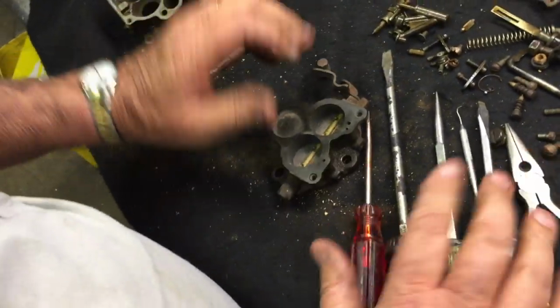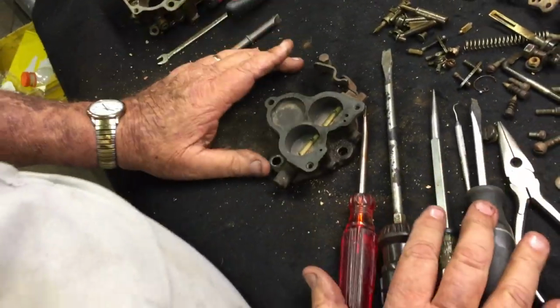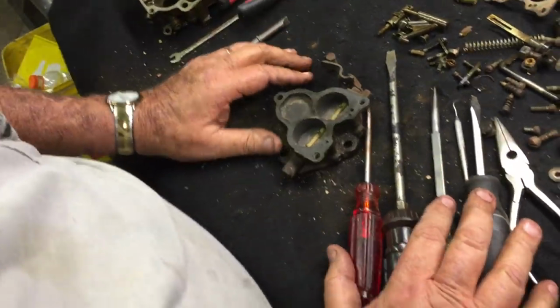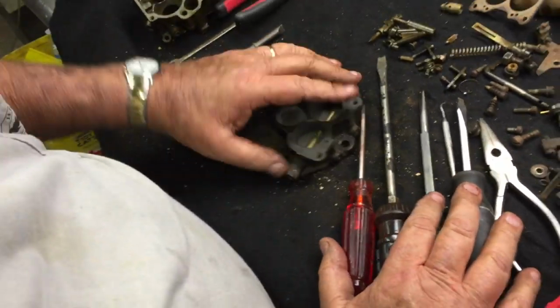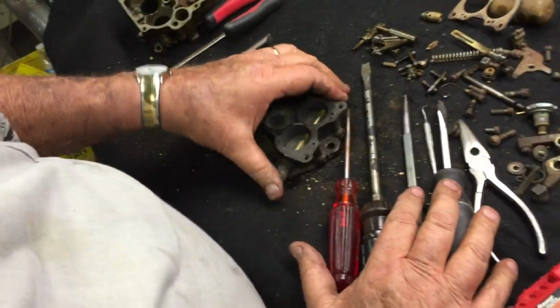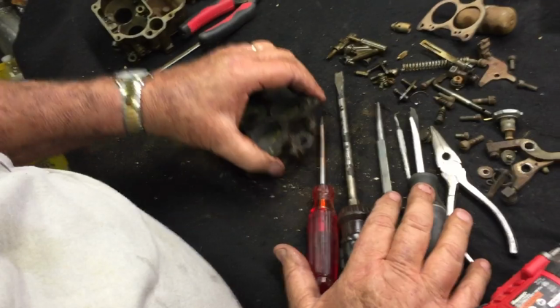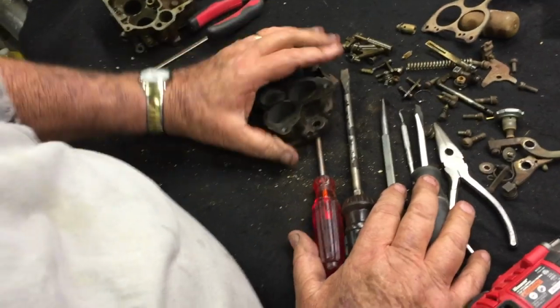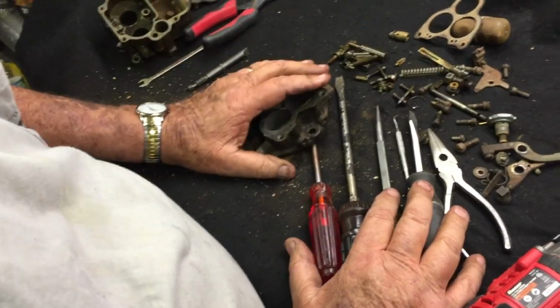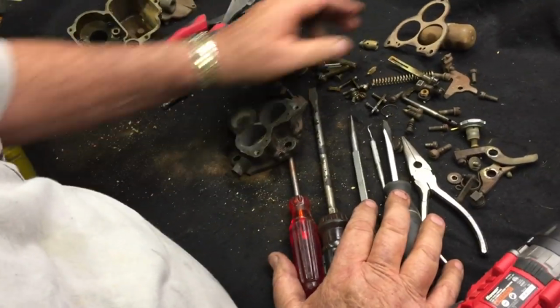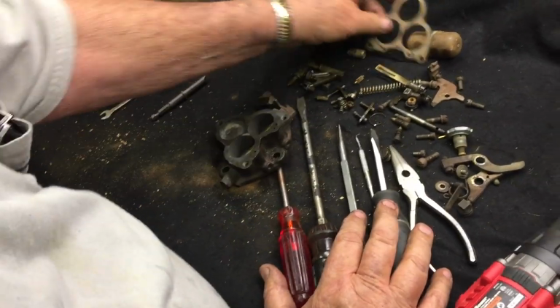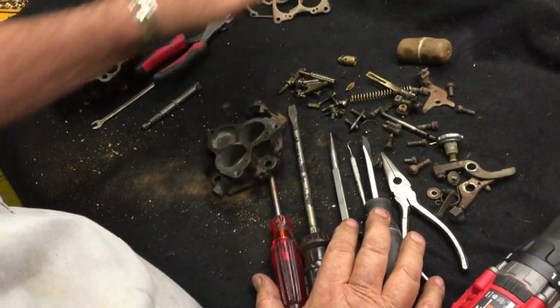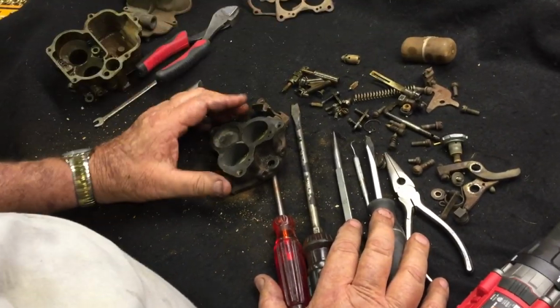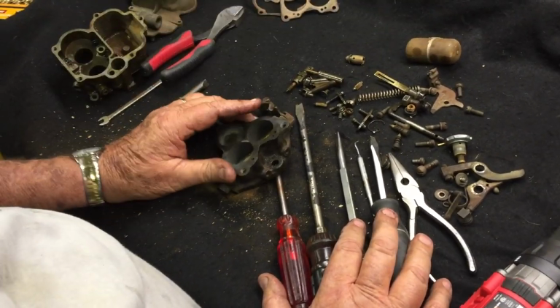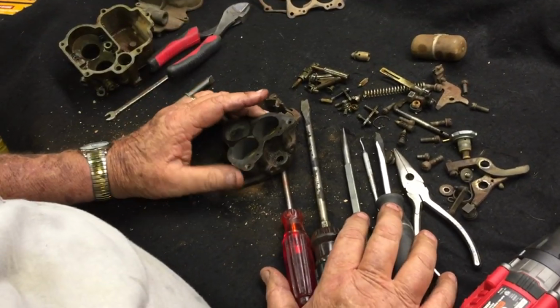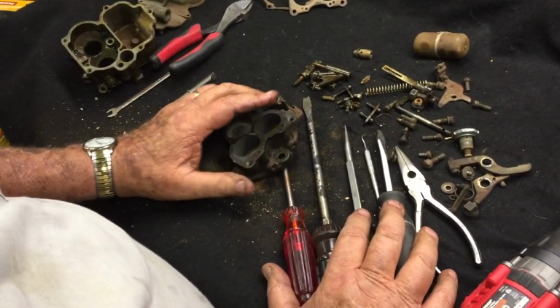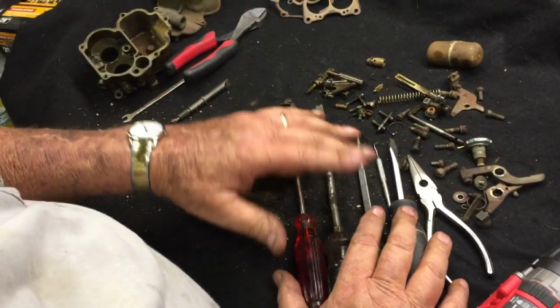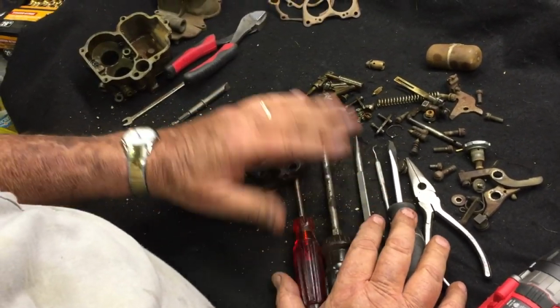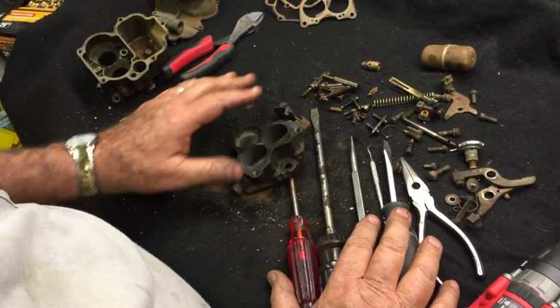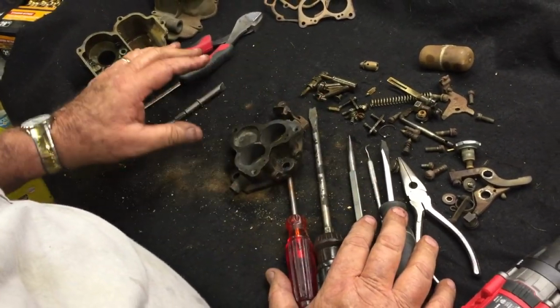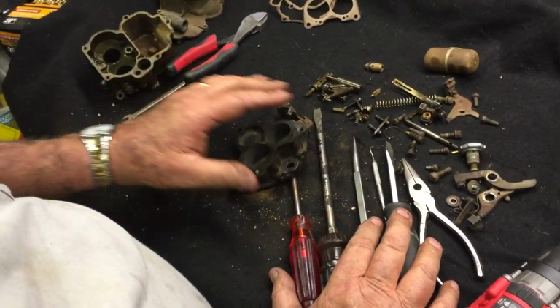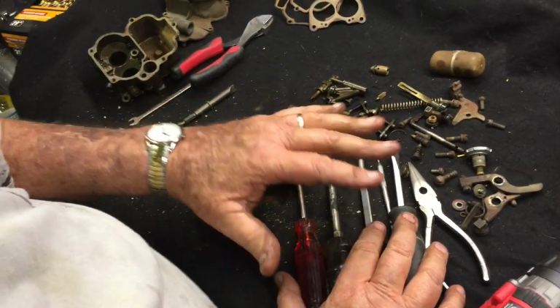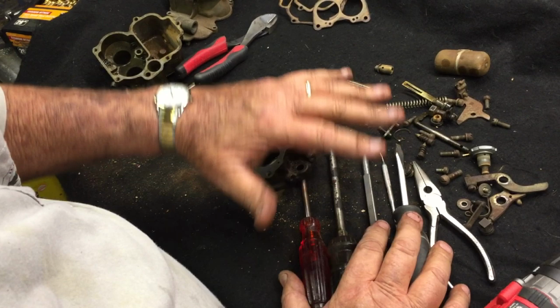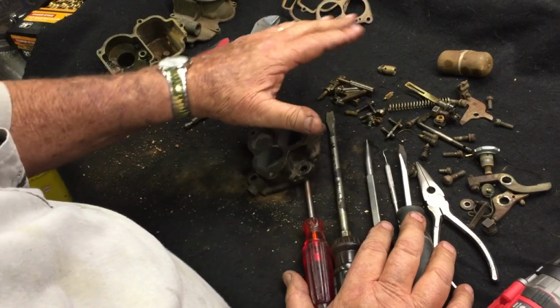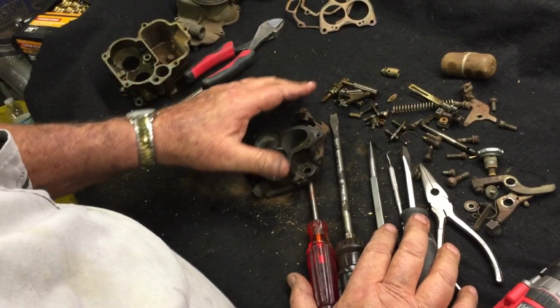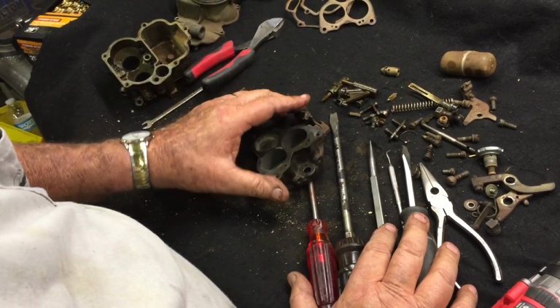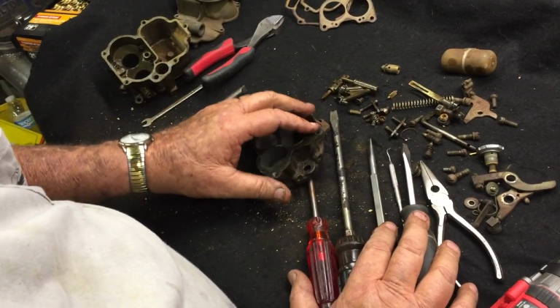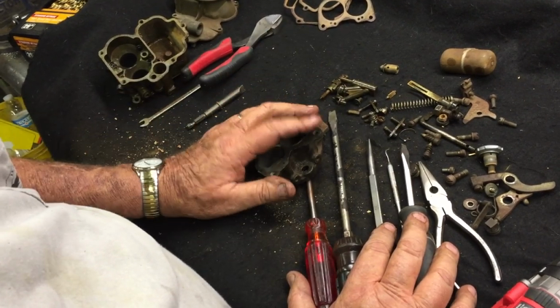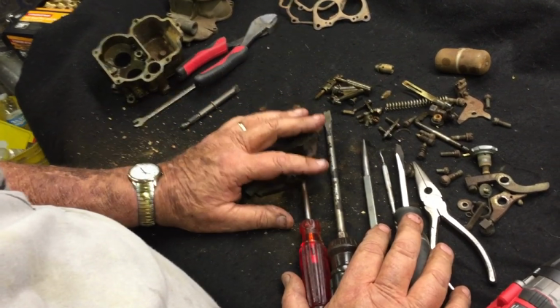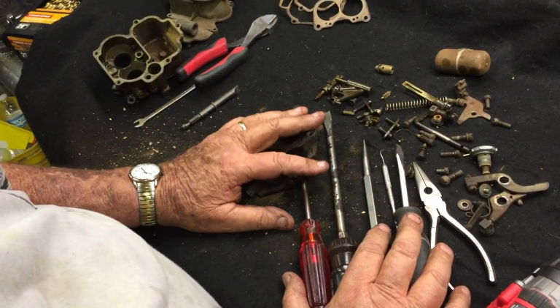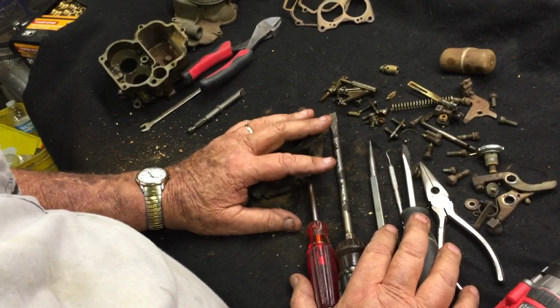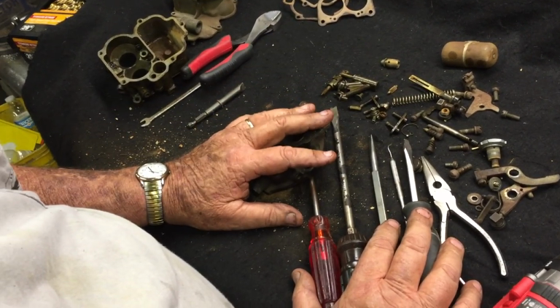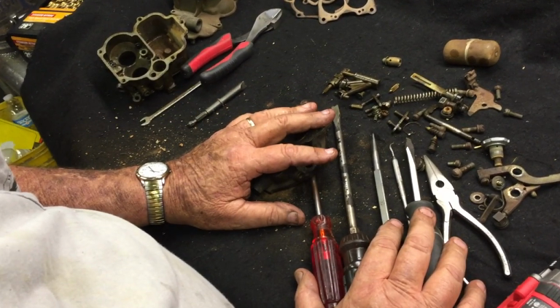There are all the parts disassembled, and on our next video we'll show you the cleaning process and help you understand all of the circuits in the carburetor.